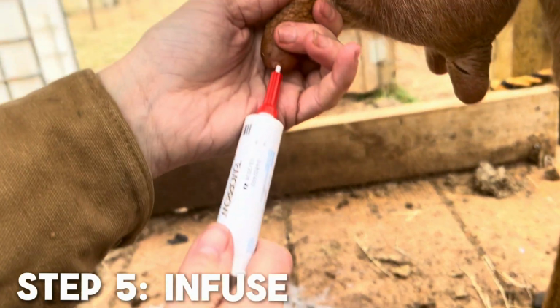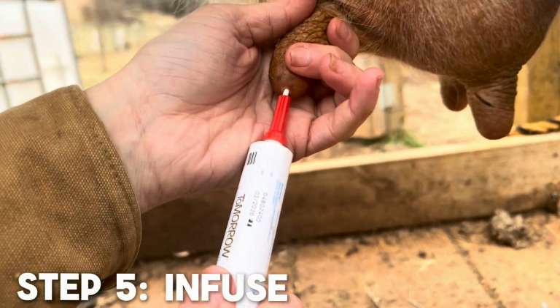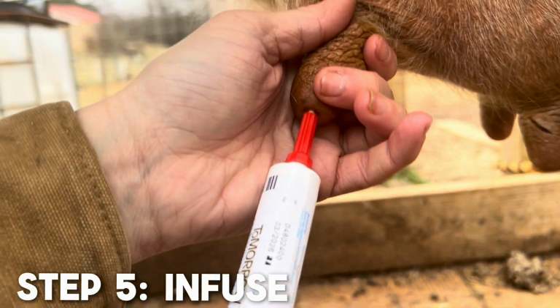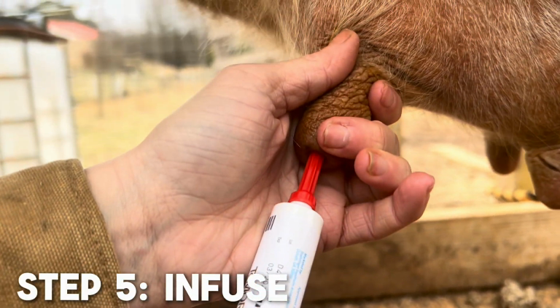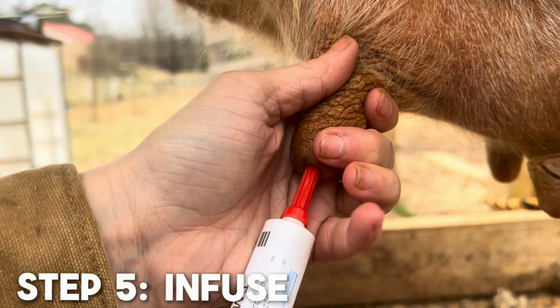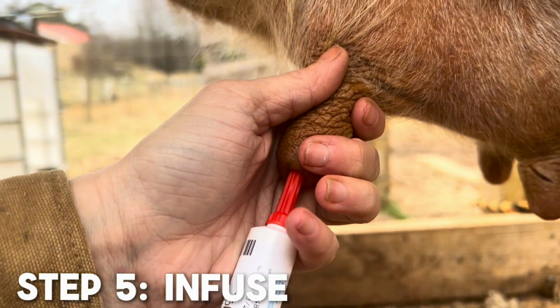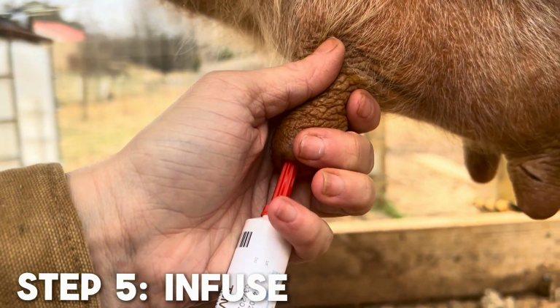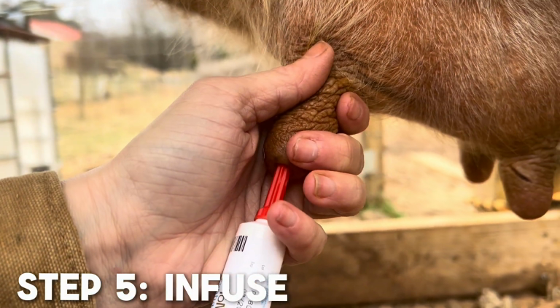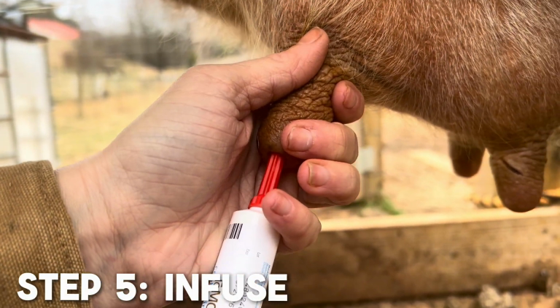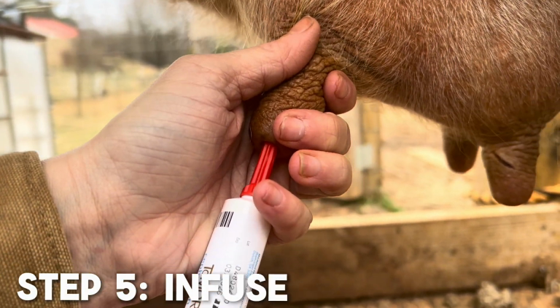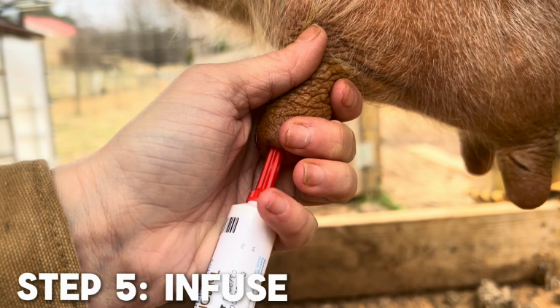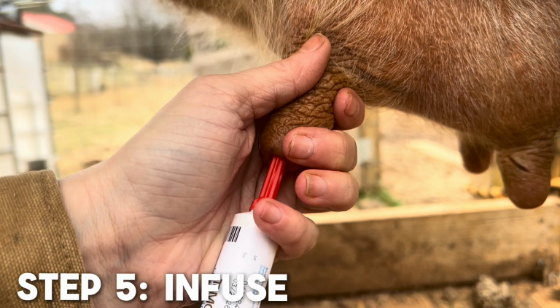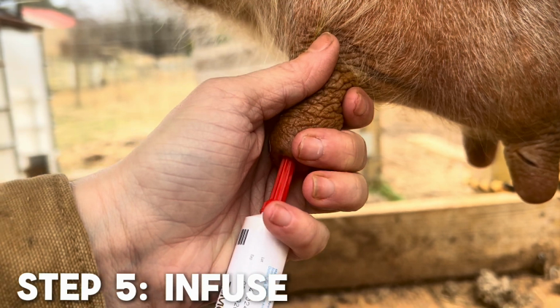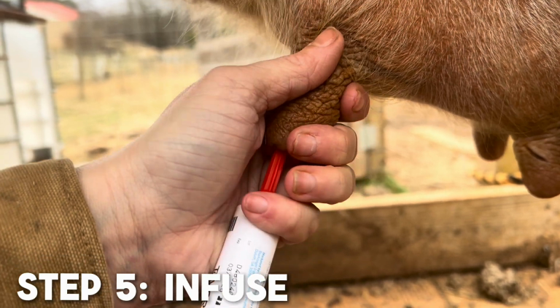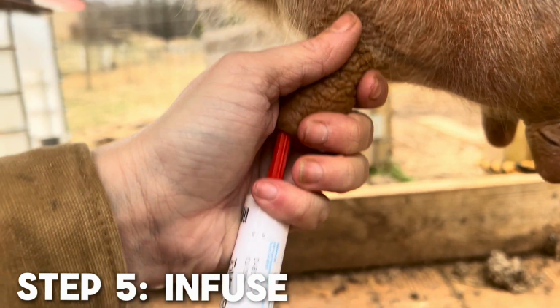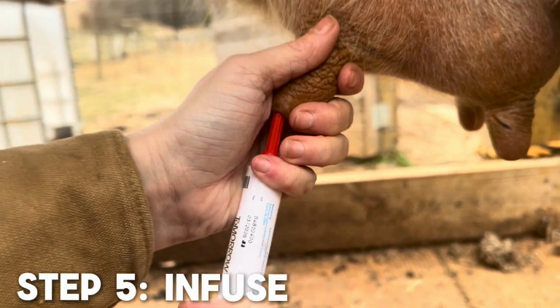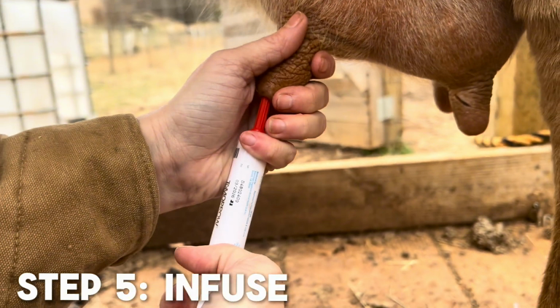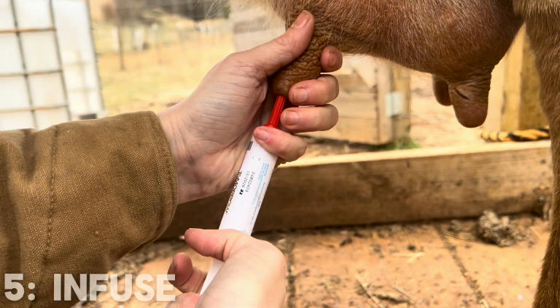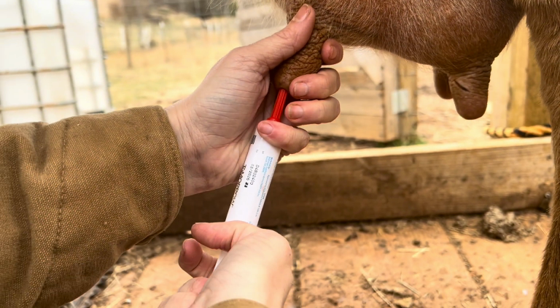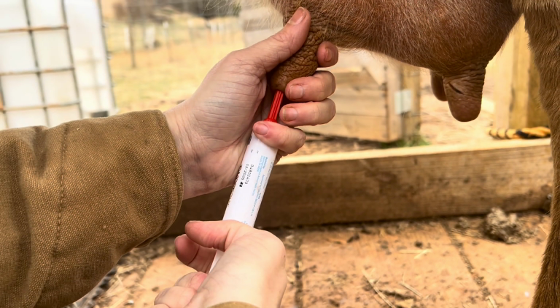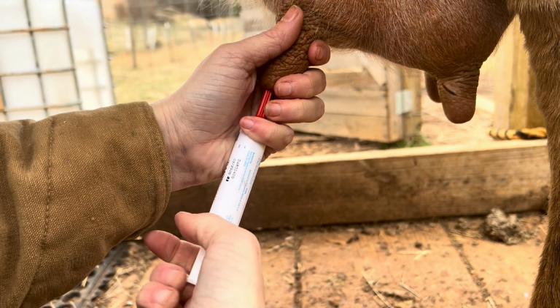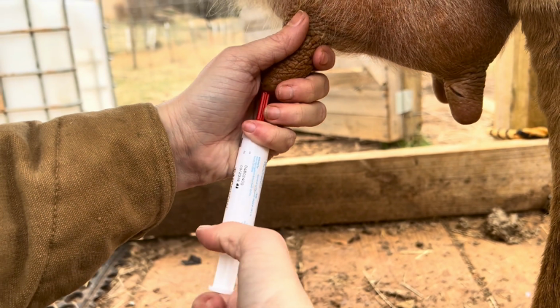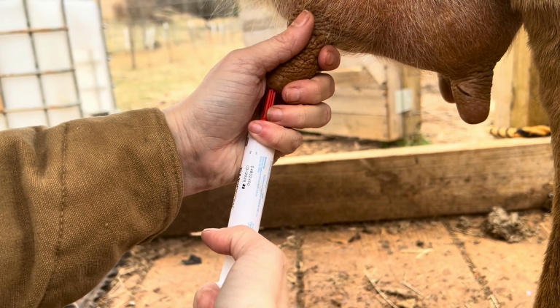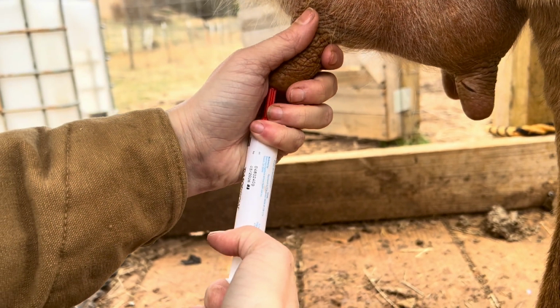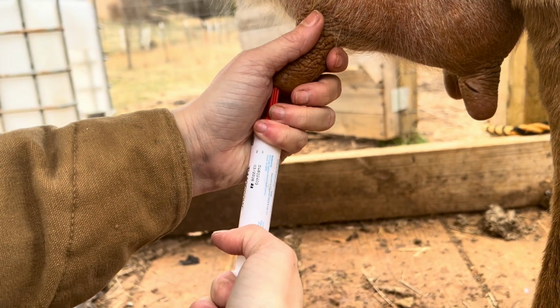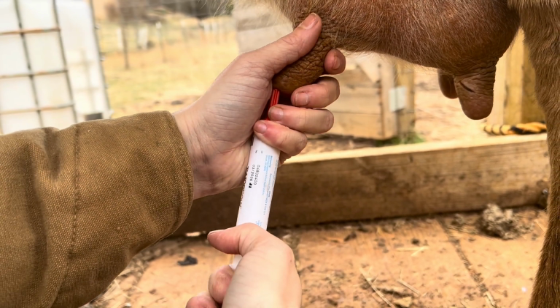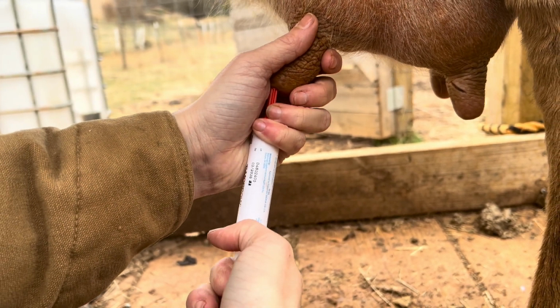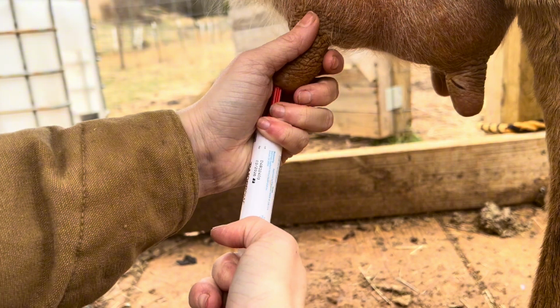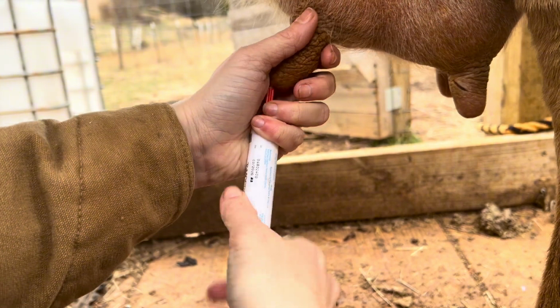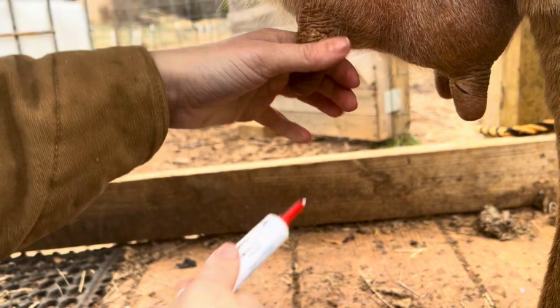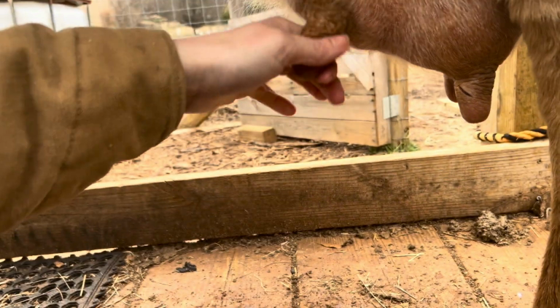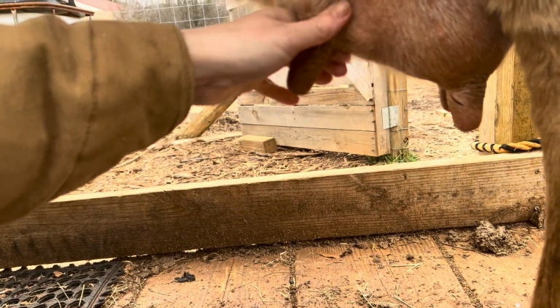Gently place the tip of the applicator inside the teat orifice and make sure to administer the entire tube. Remember, it's just one tube per teat. Then gently massage the medicine up into the quarter.